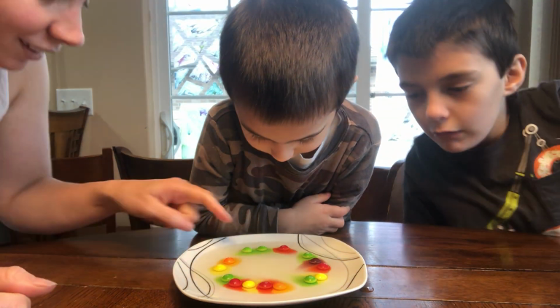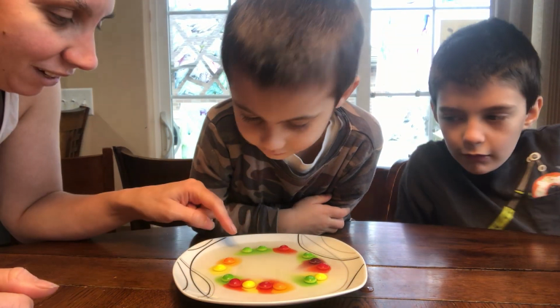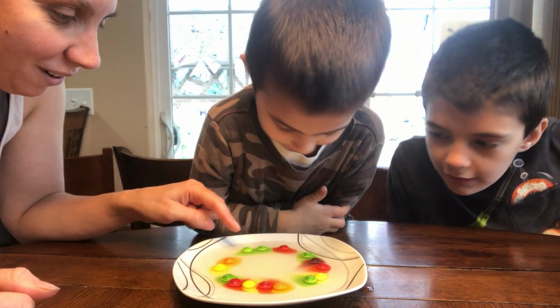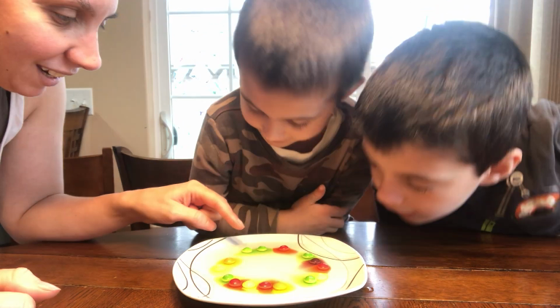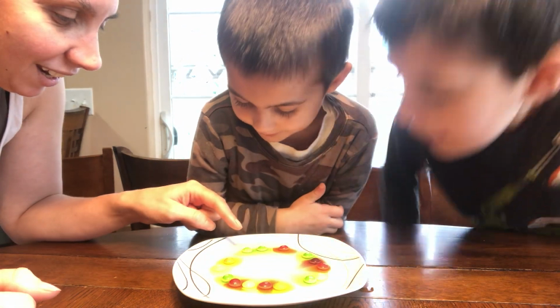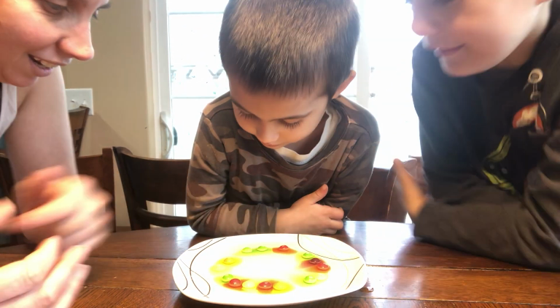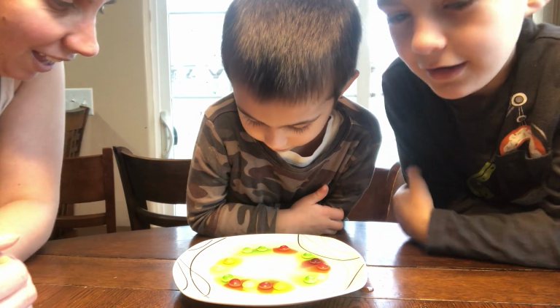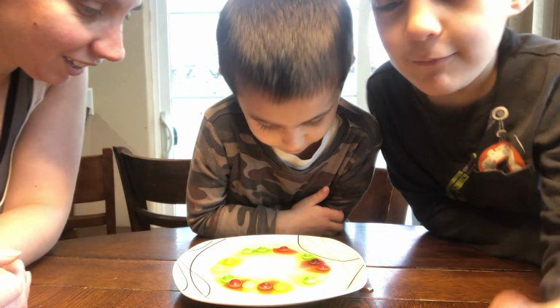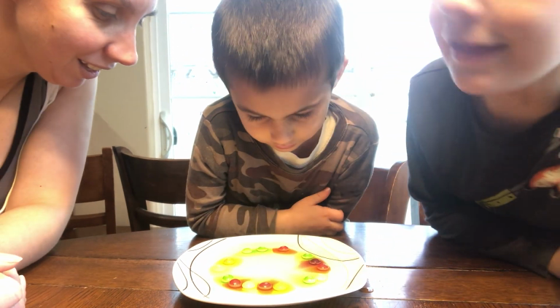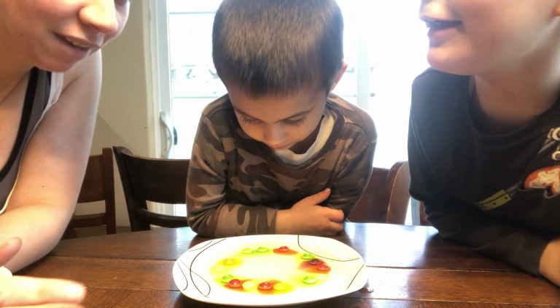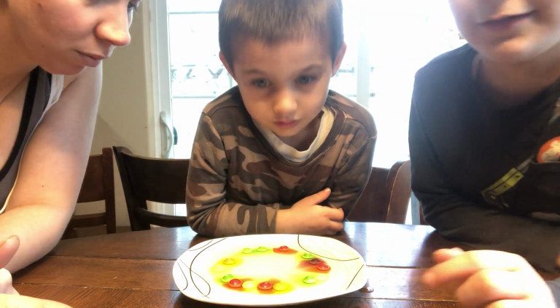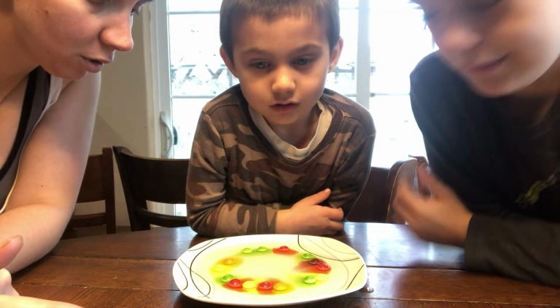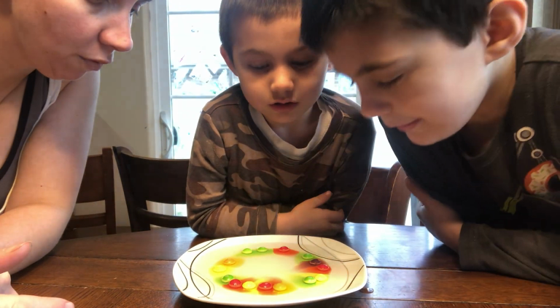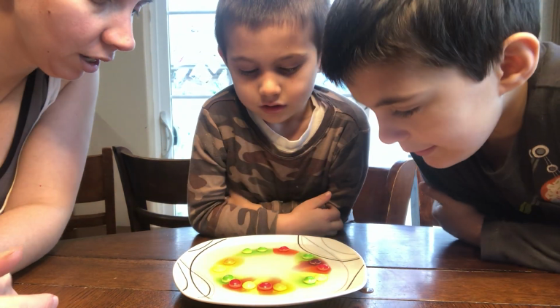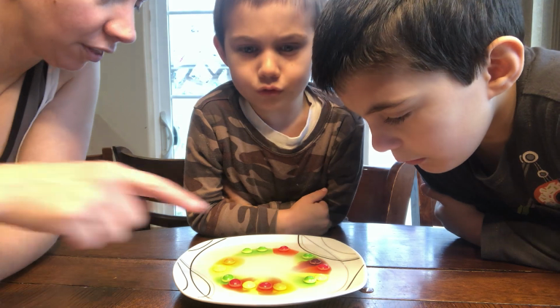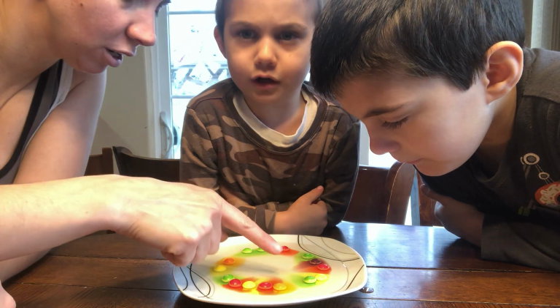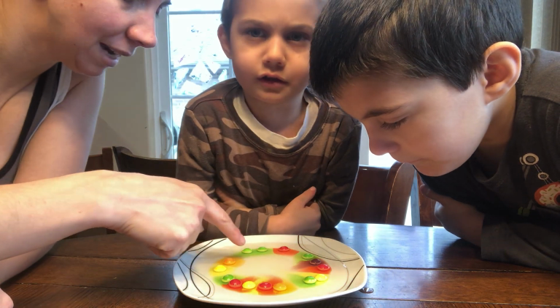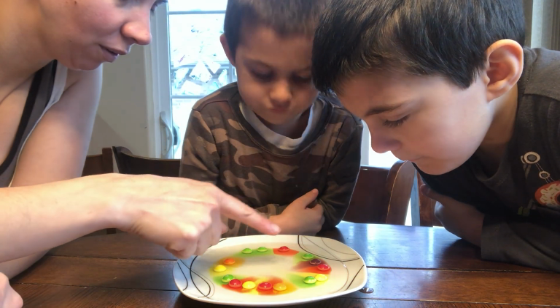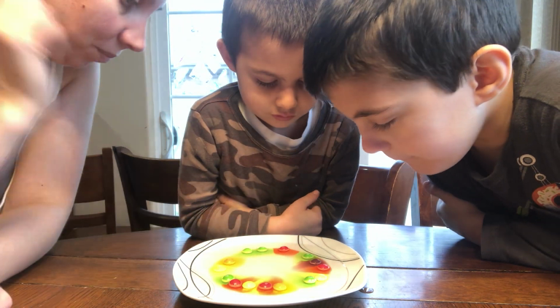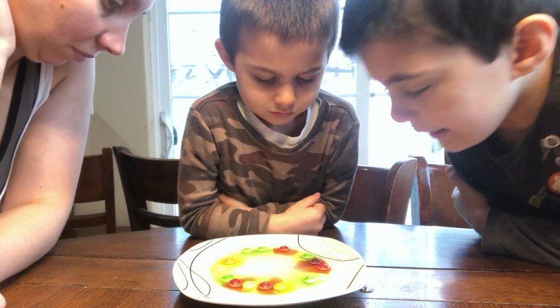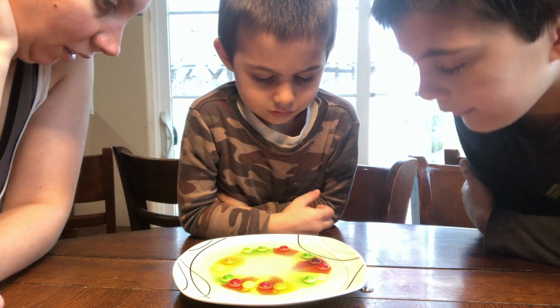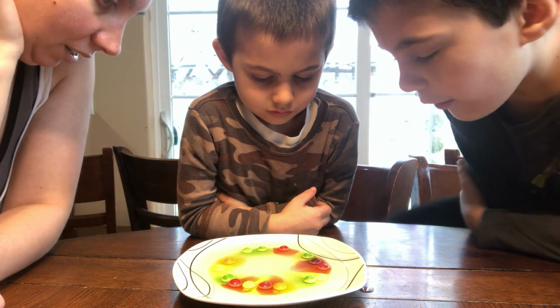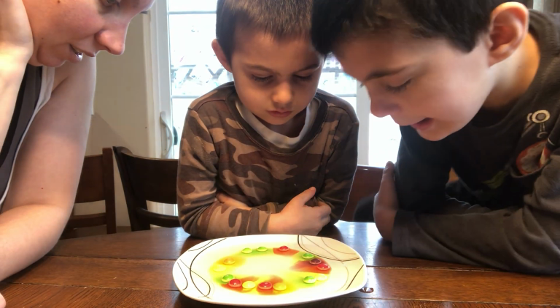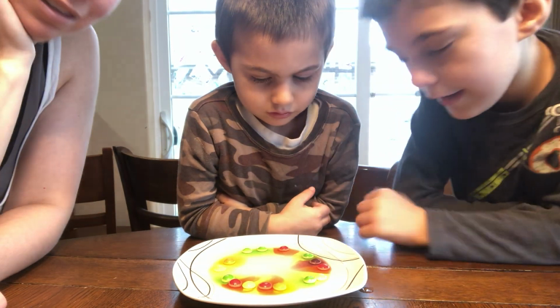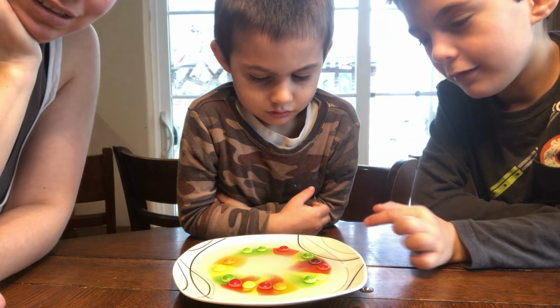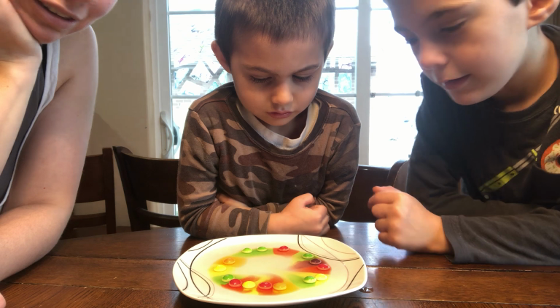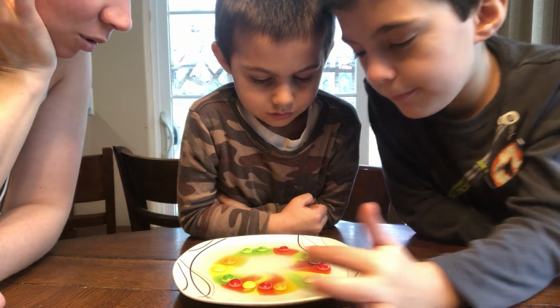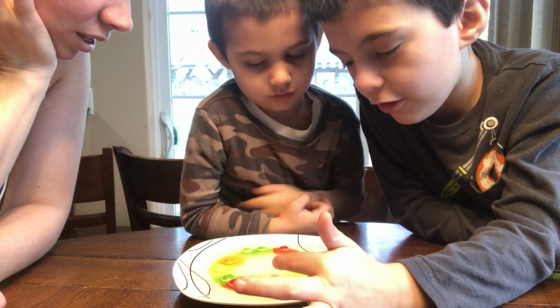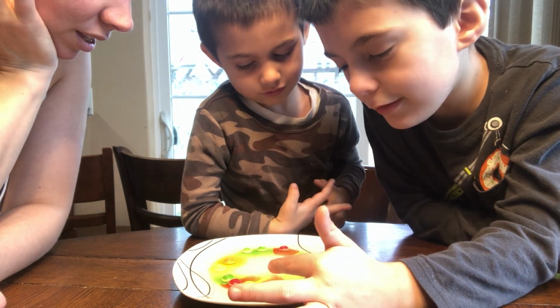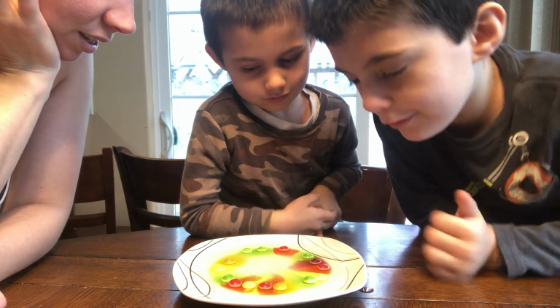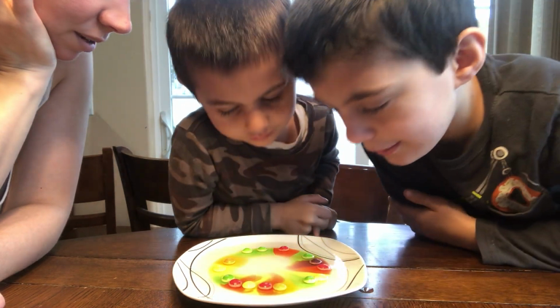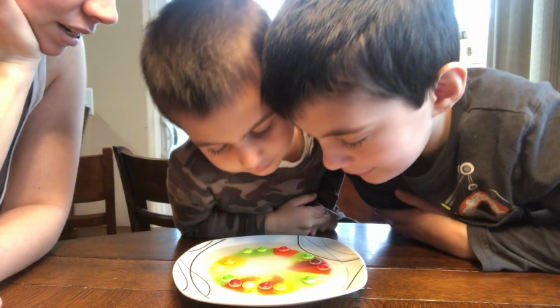It's a rainbow! Look at what it's doing. Is it a rainbow? Yeah, look. Don't move it. The colors are coming down. They're all making a rainbow. Look at how cool. The cracked one's still doing what it's supposed to.